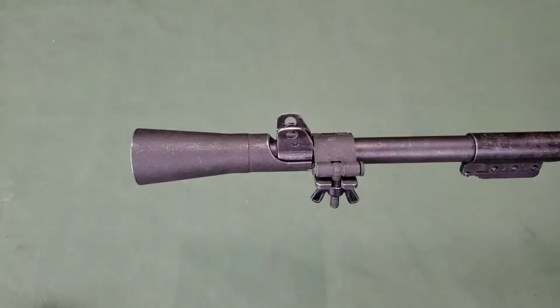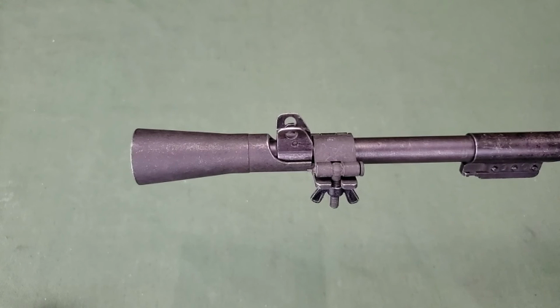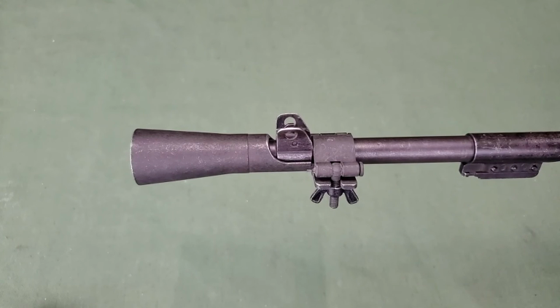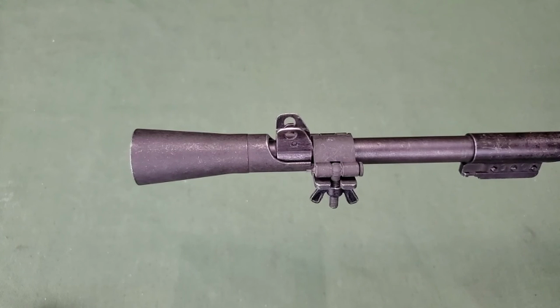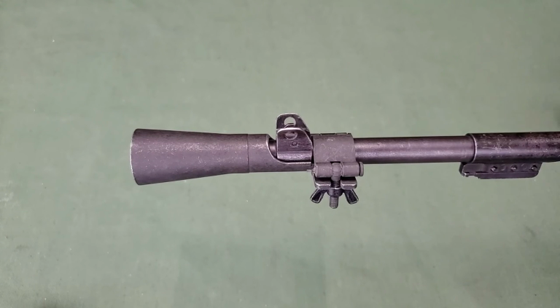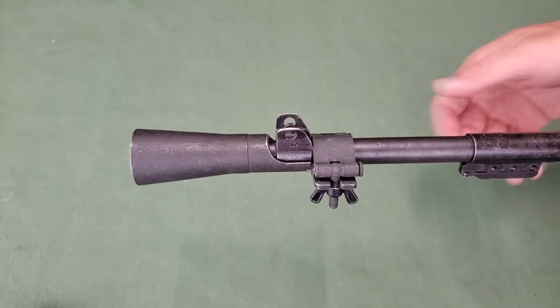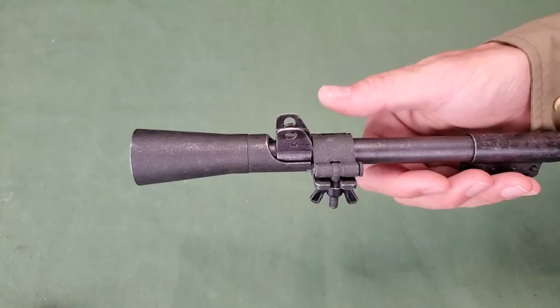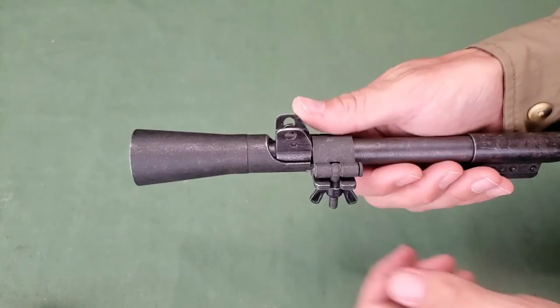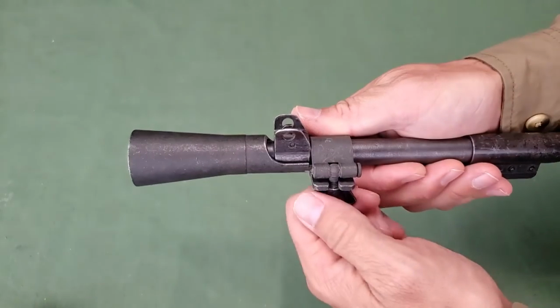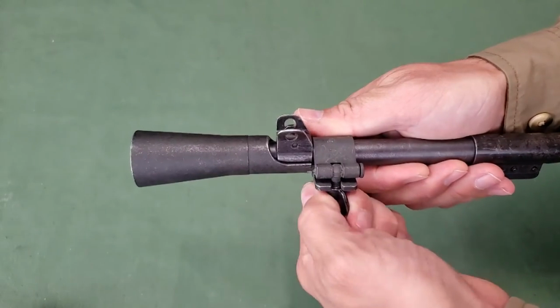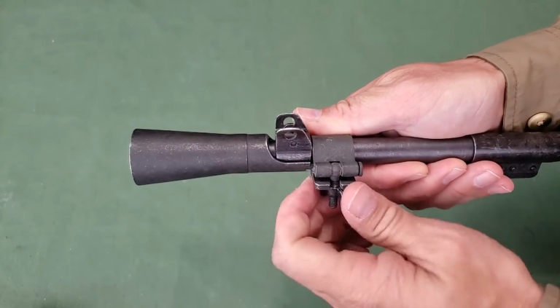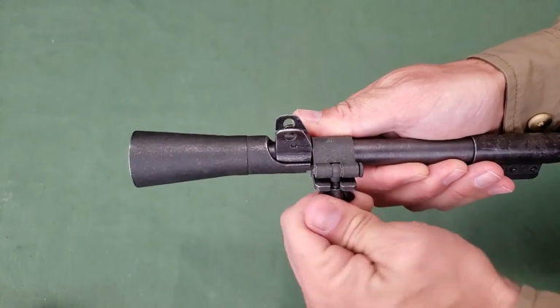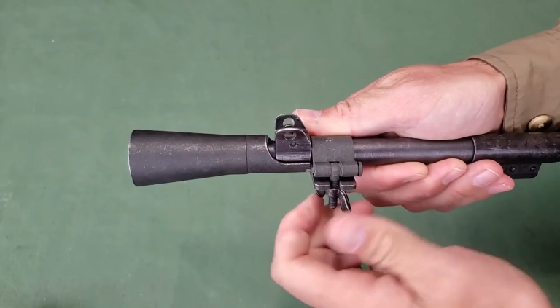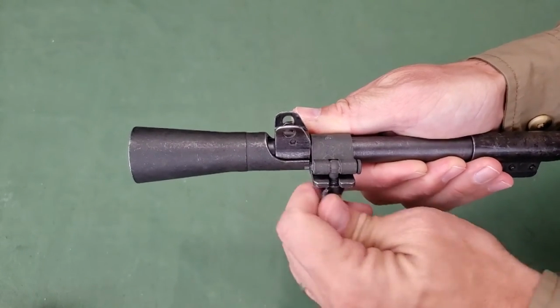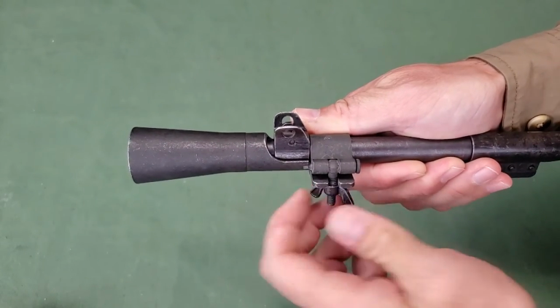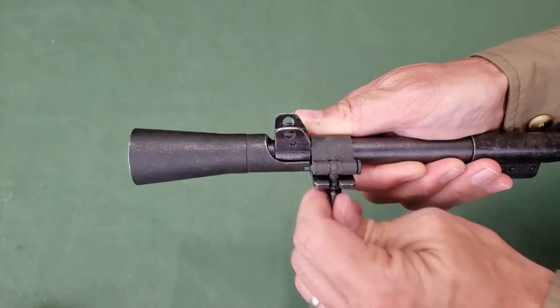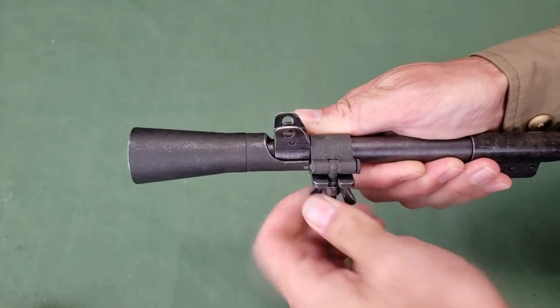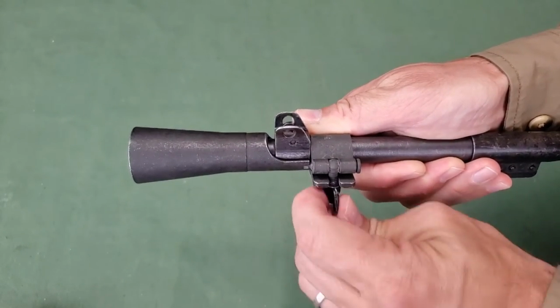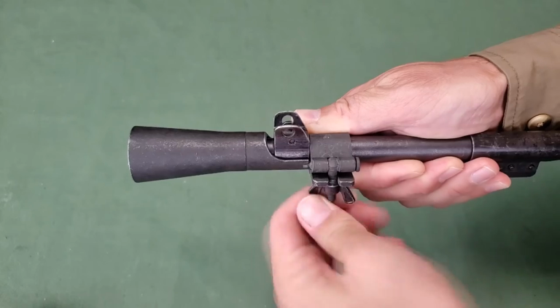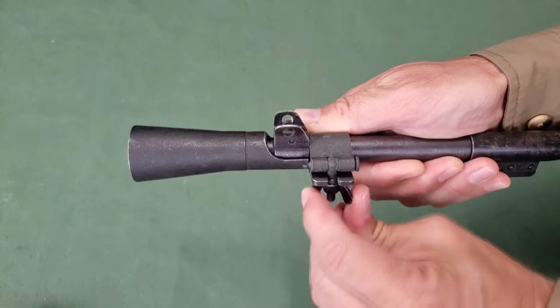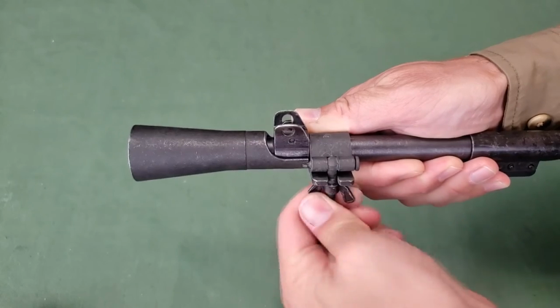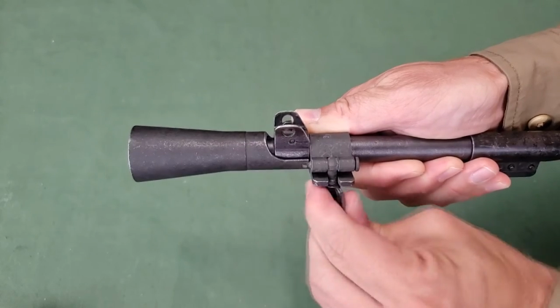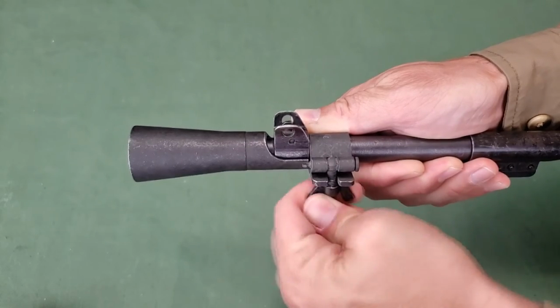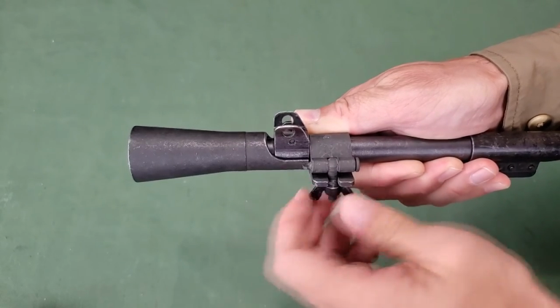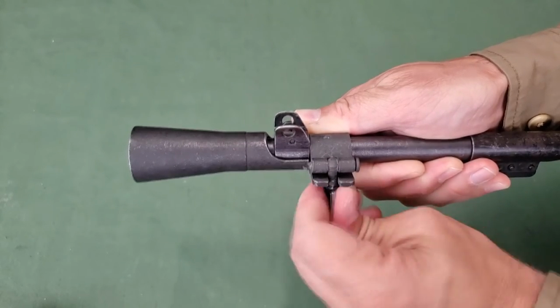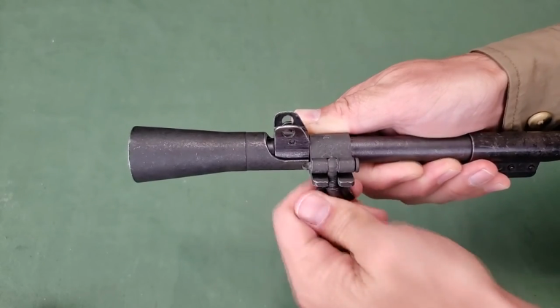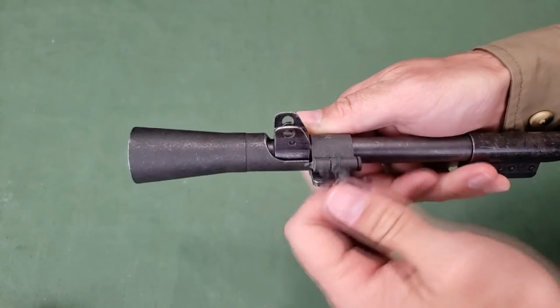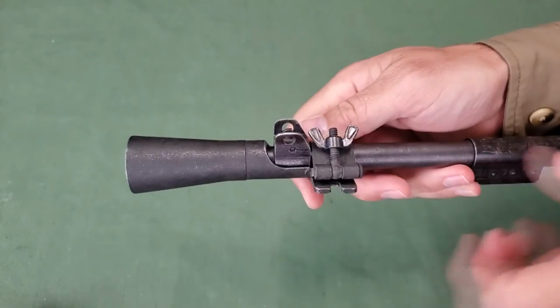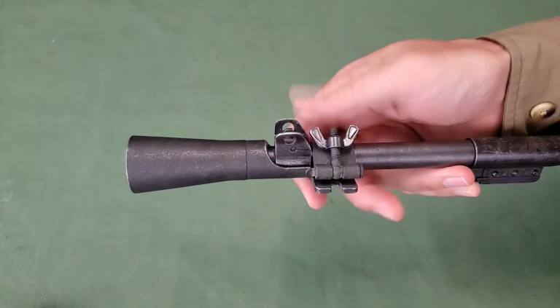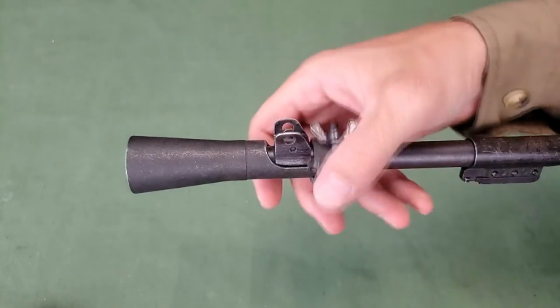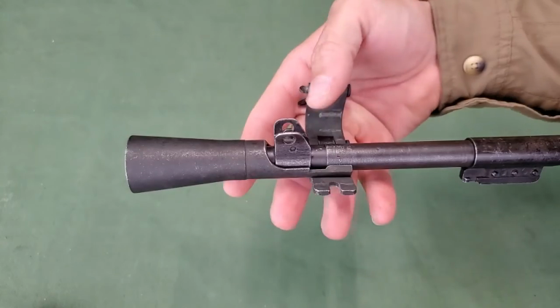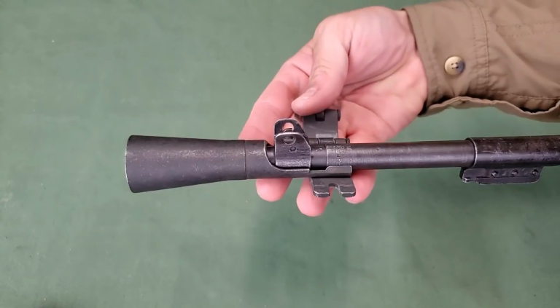To remove, again ensure the carbine is unloaded and safe. After allowing the carbine and flash hider sufficient time to cool after firing, unscrew the wing nut to allow the opening of the clamp and then remove the flash hider from the carbine.